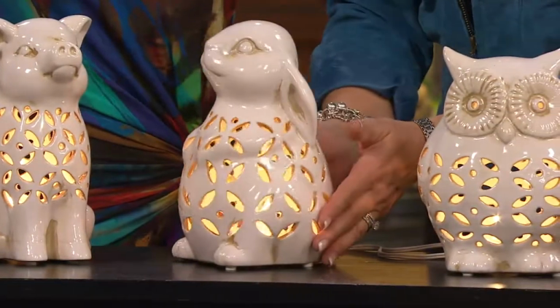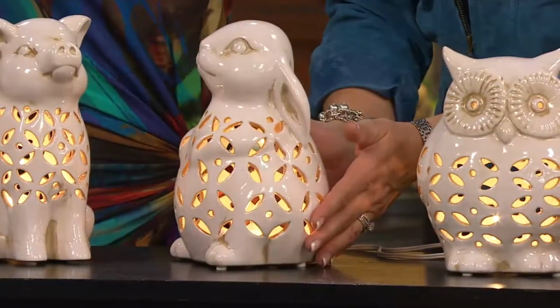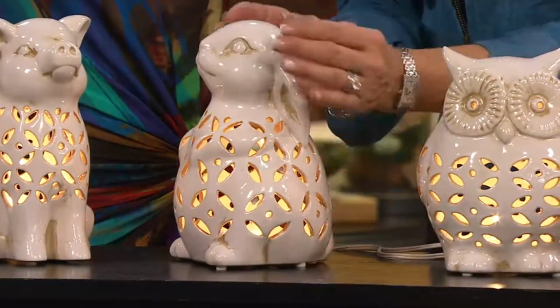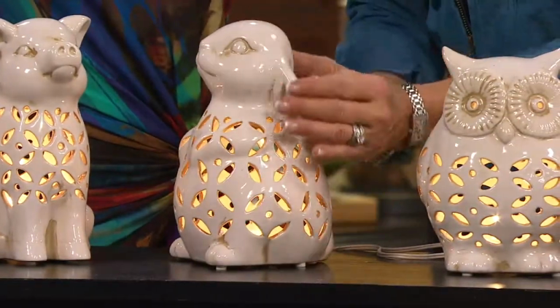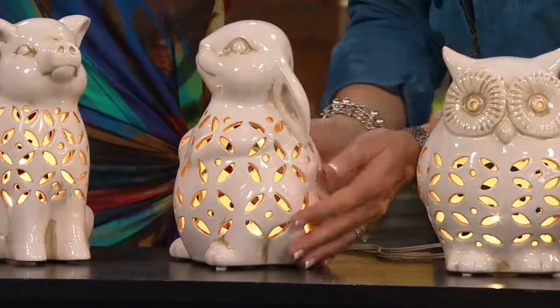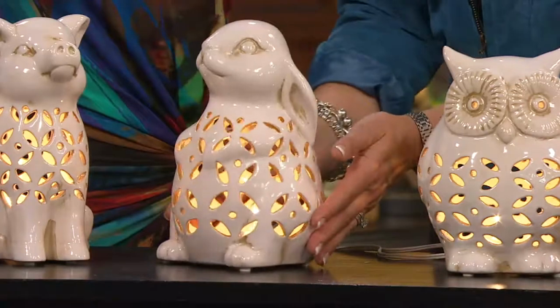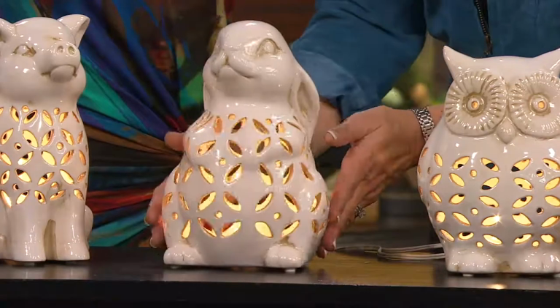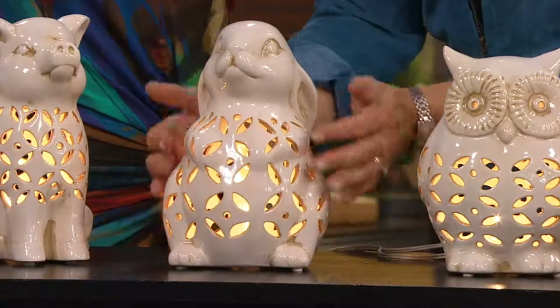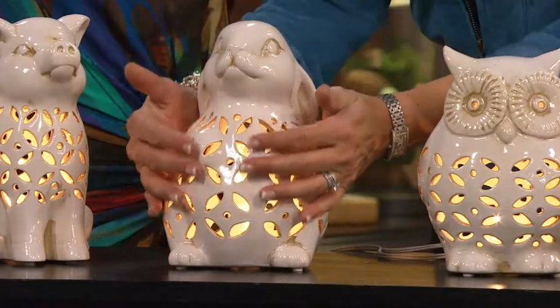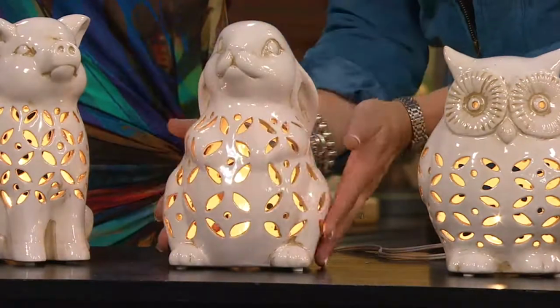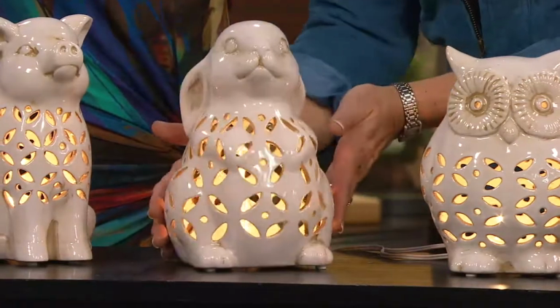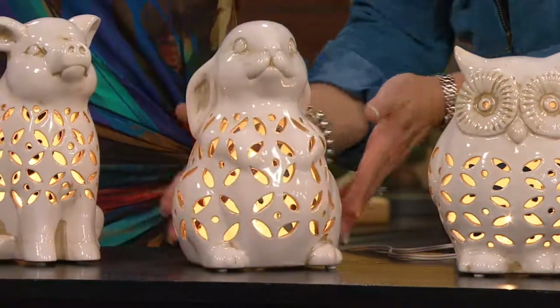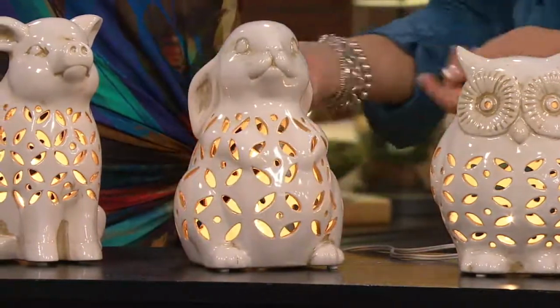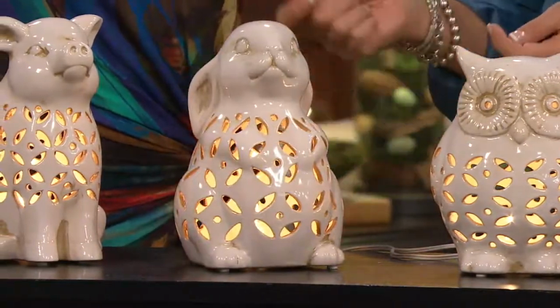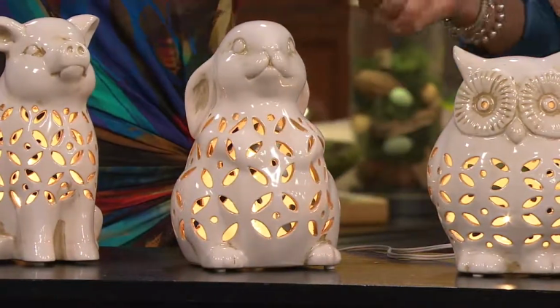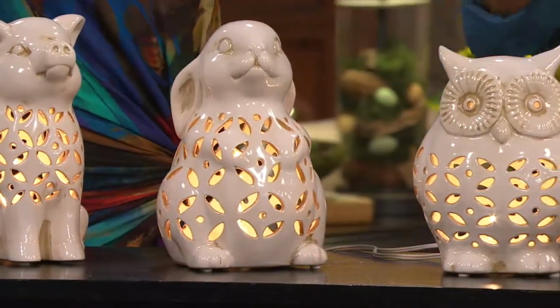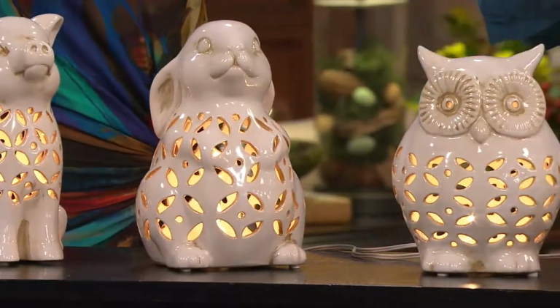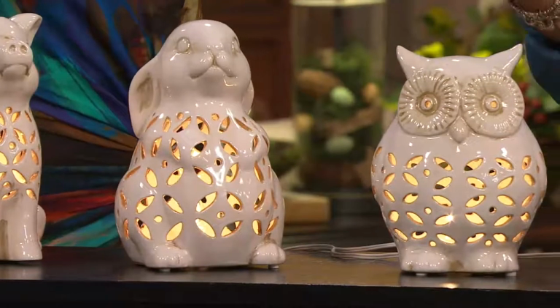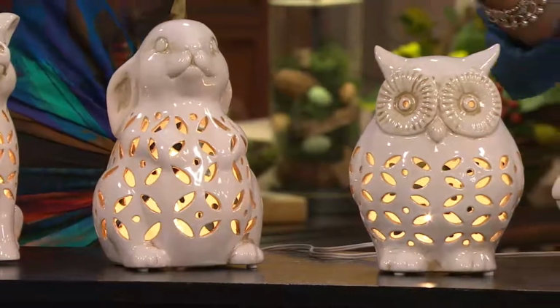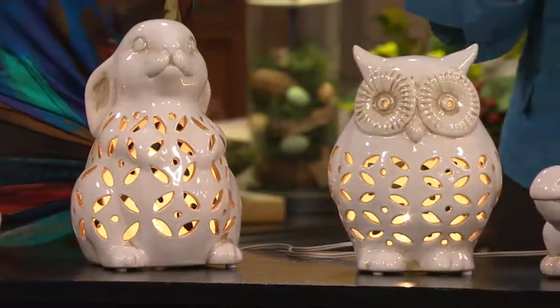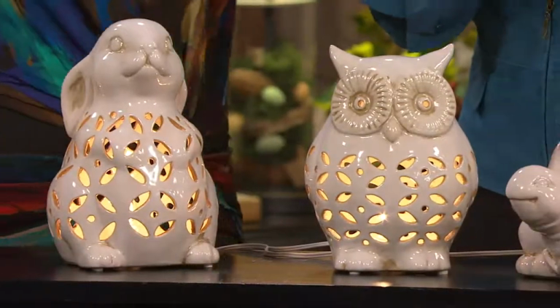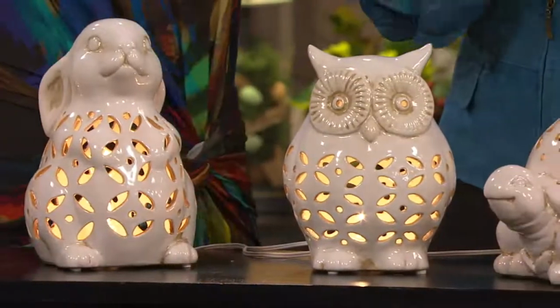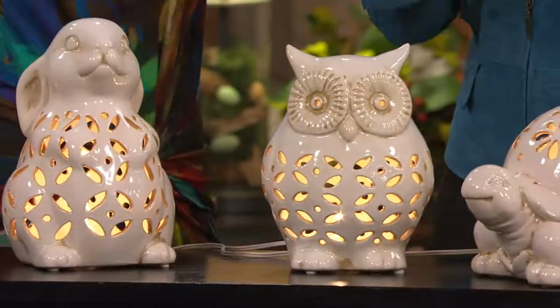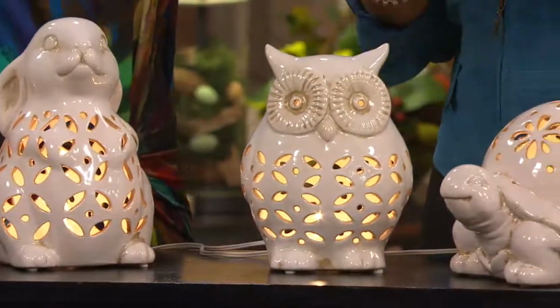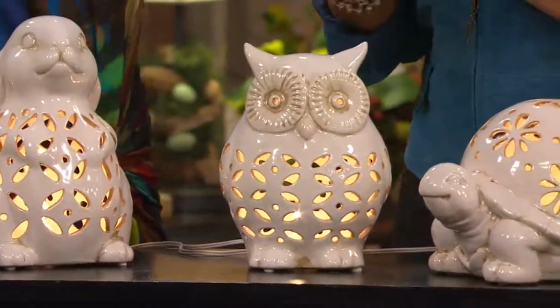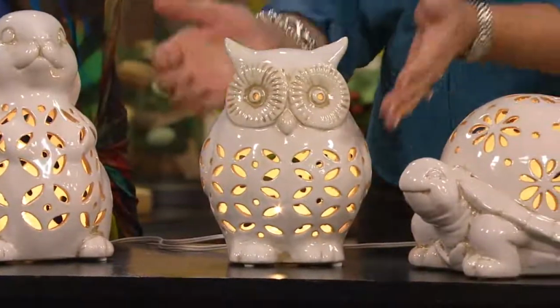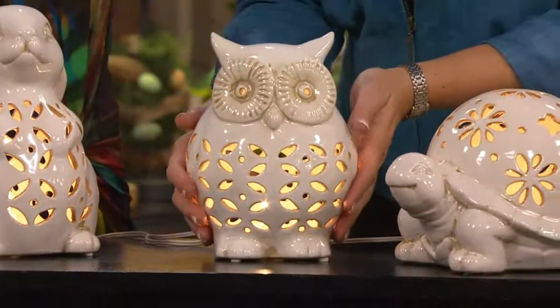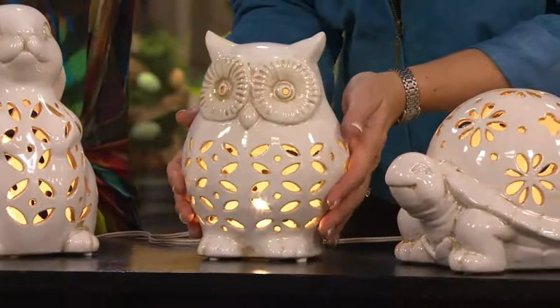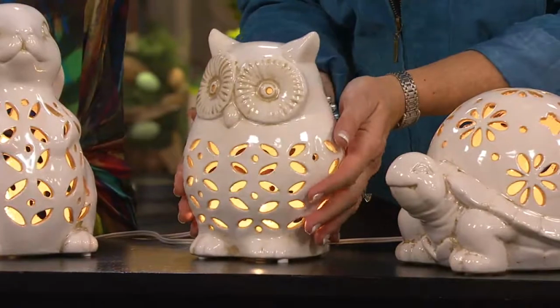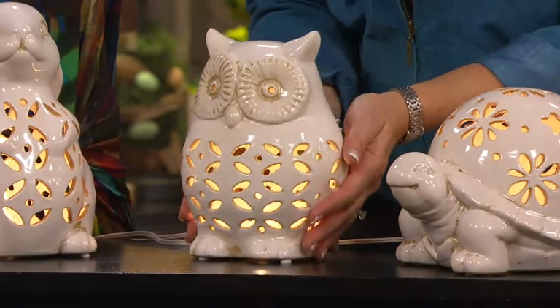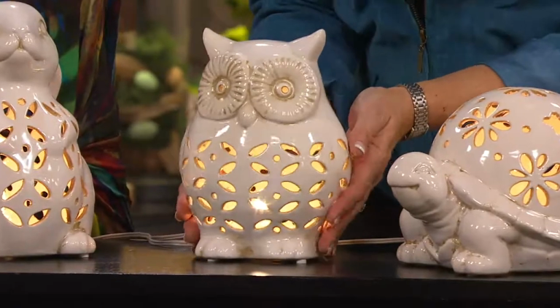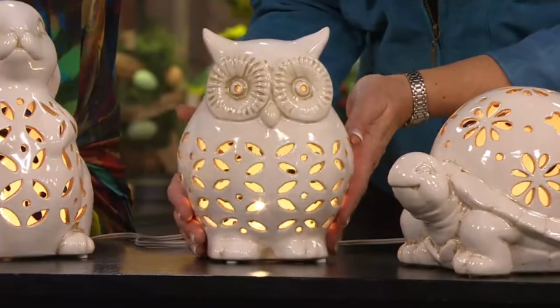Look at that darling rabbit, his little ears turned down. The beautiful pierce work. This is an inline switch lamp — you'll plug it in, no batteries. Many of you have asked for more things that just plug in to illuminate. This is it. Look at our wise owl.